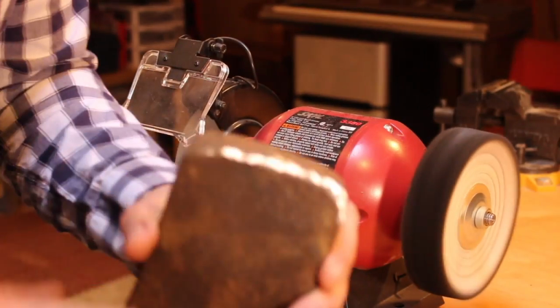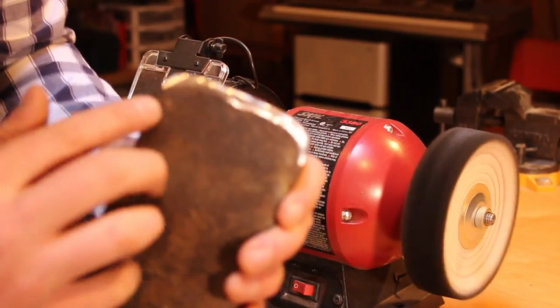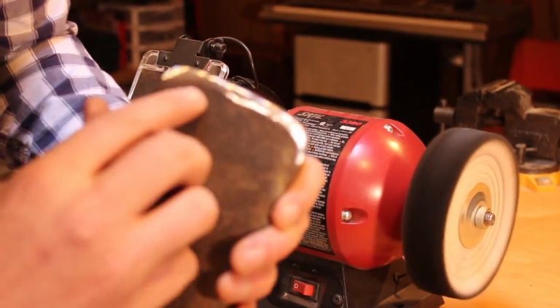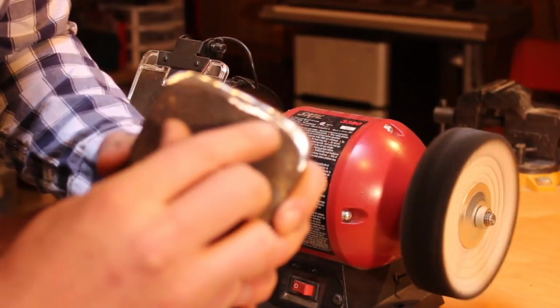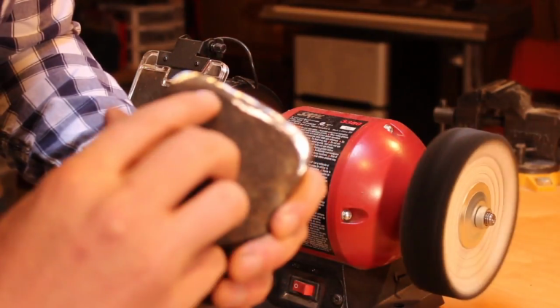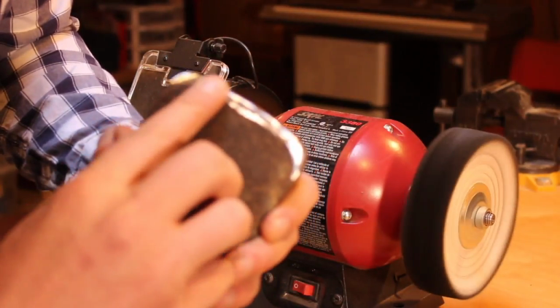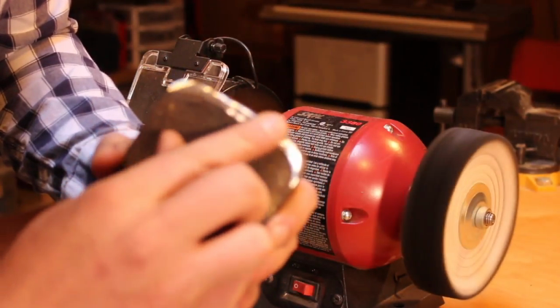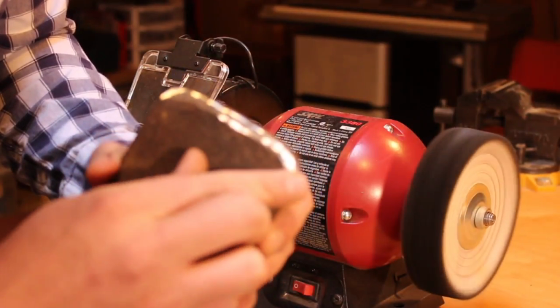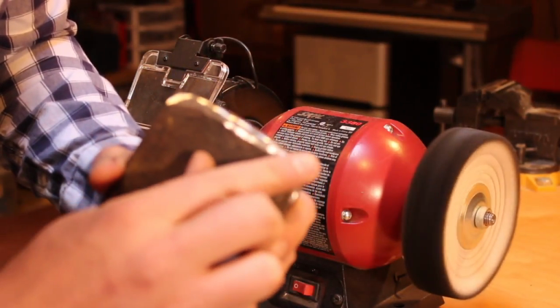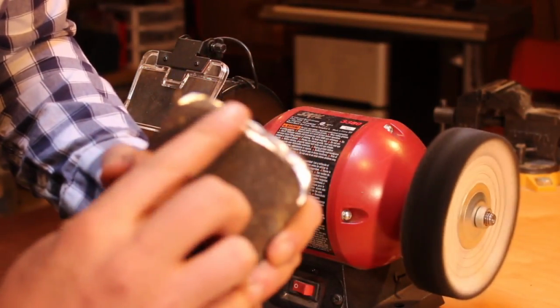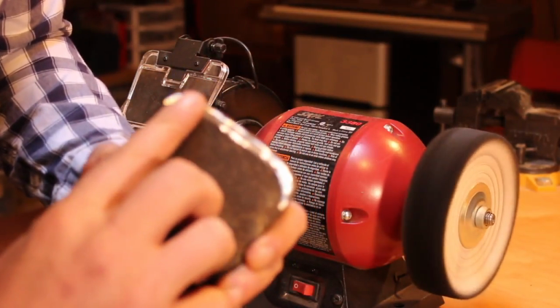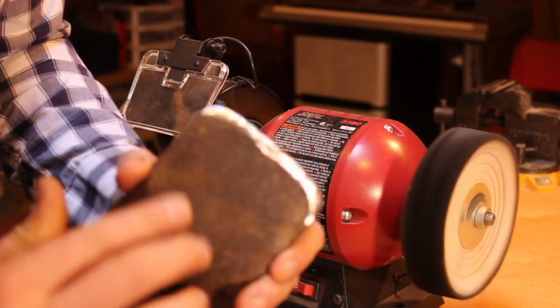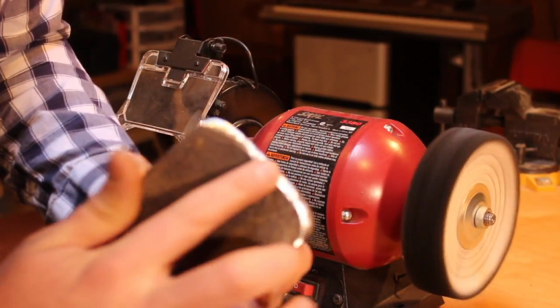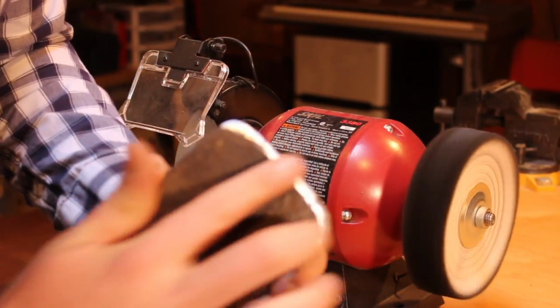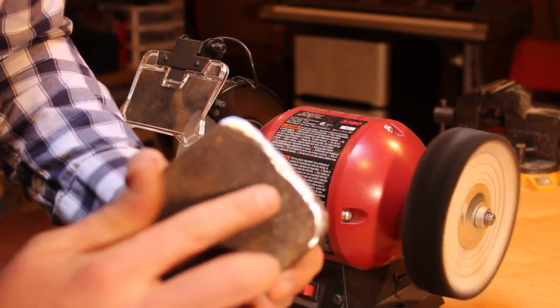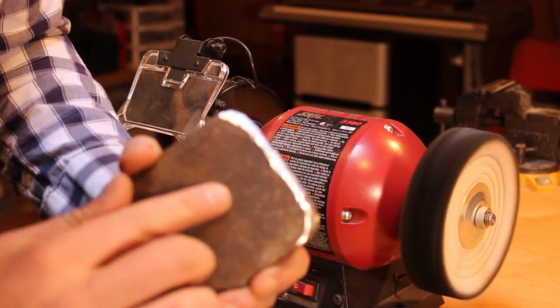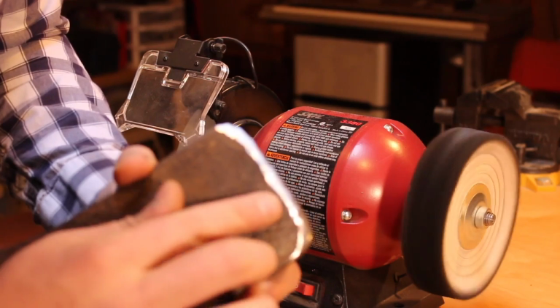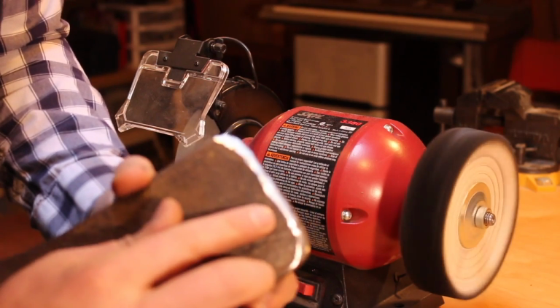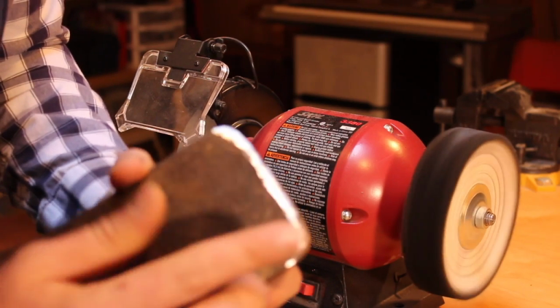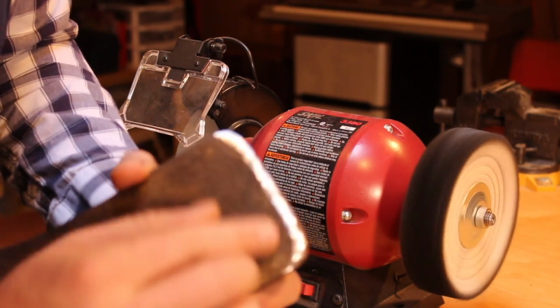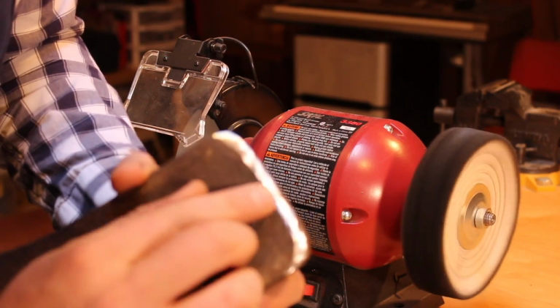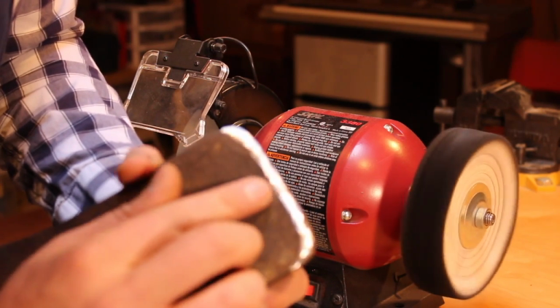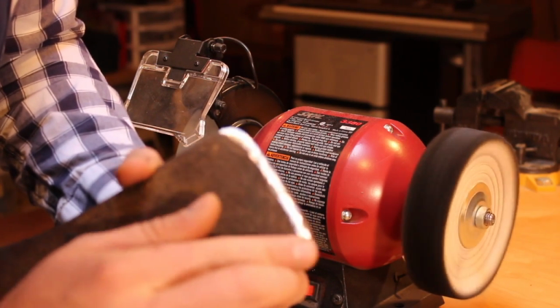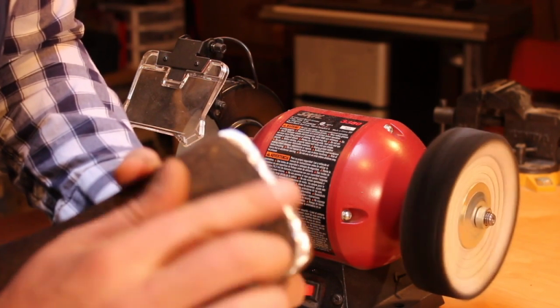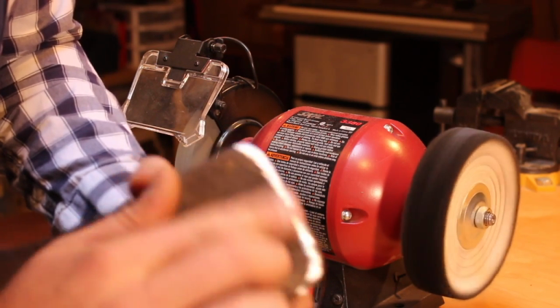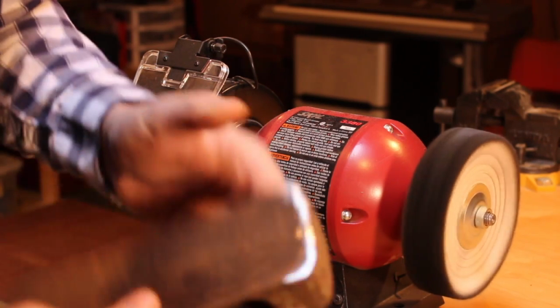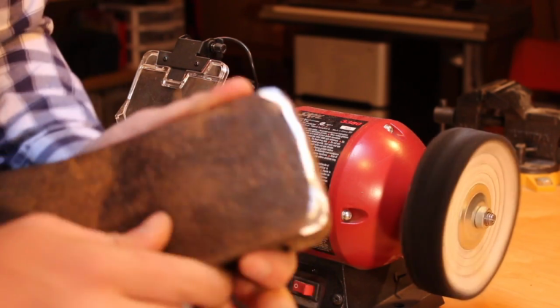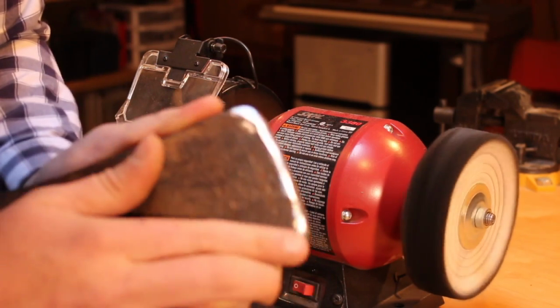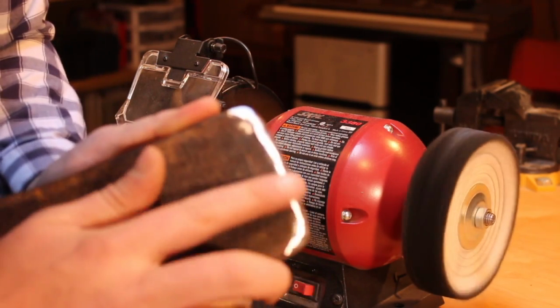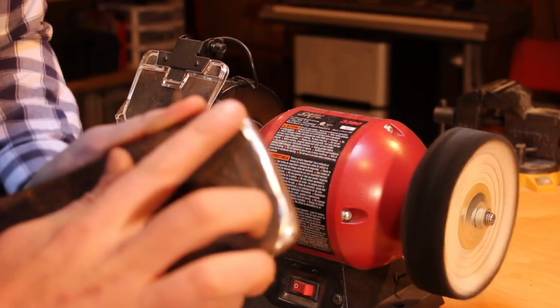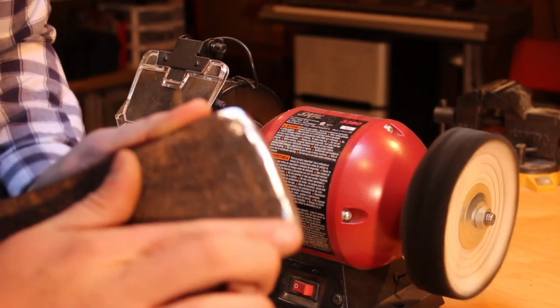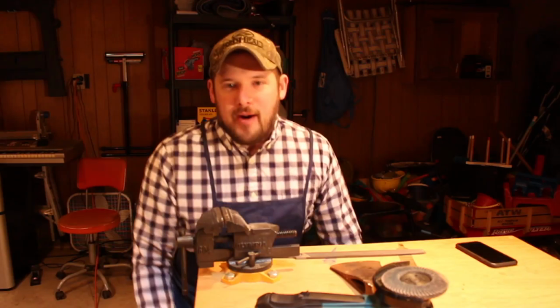Alright. So as you can kind of see here, I've just taken off just a little bit of that mushrooming. Every time I take a pass on the grinder, I just check with my finger to see if I've taken care of it. You don't want to take off more than you have to.